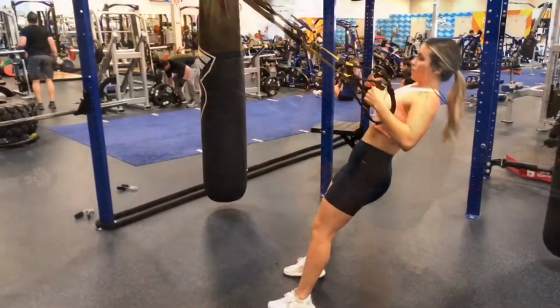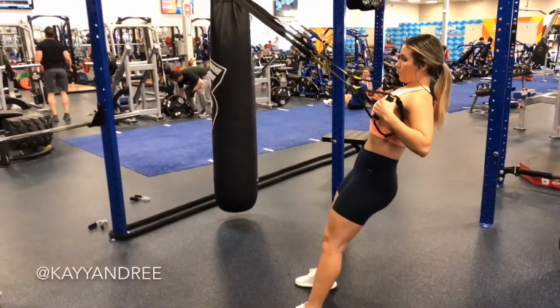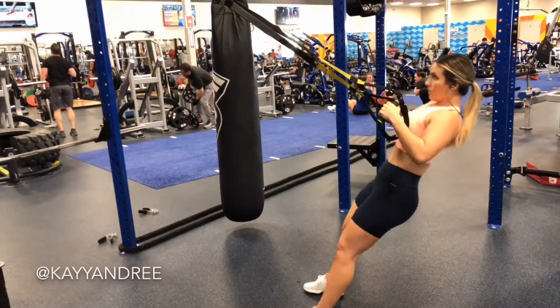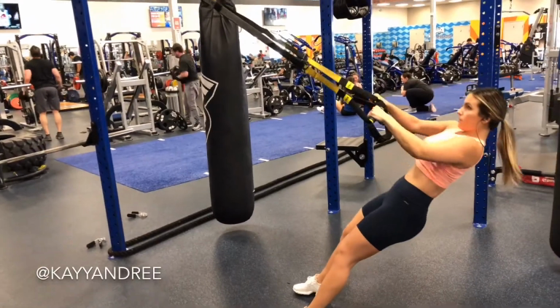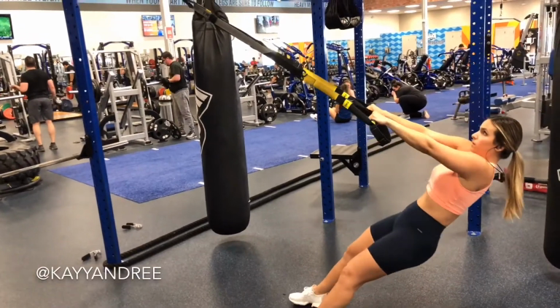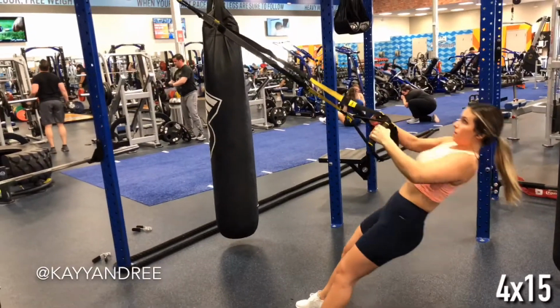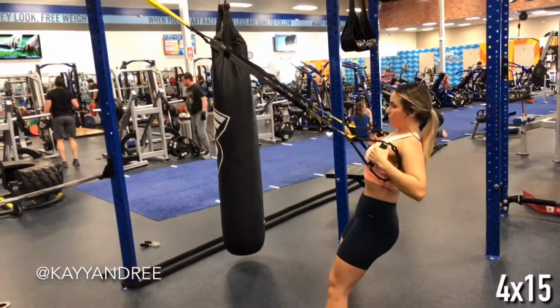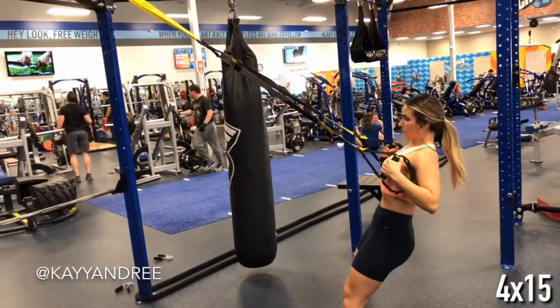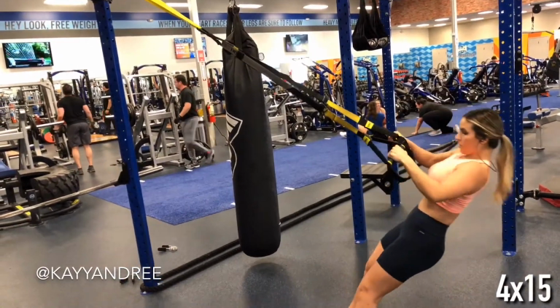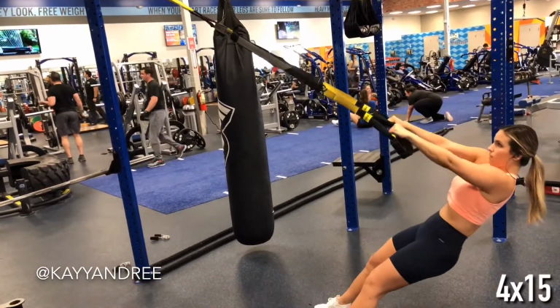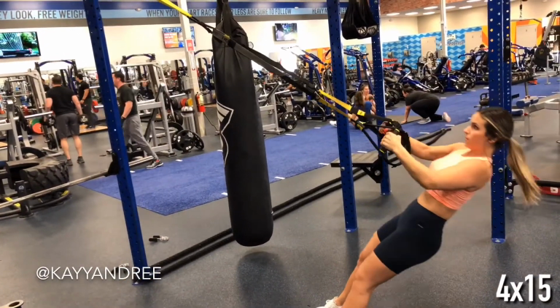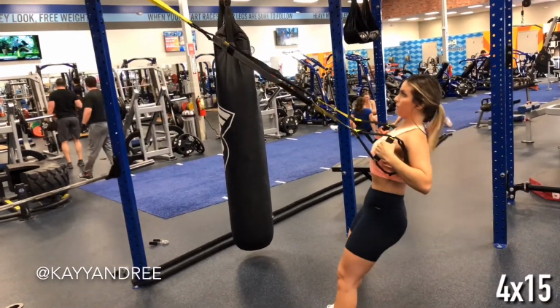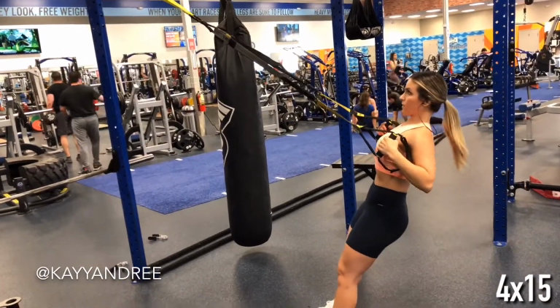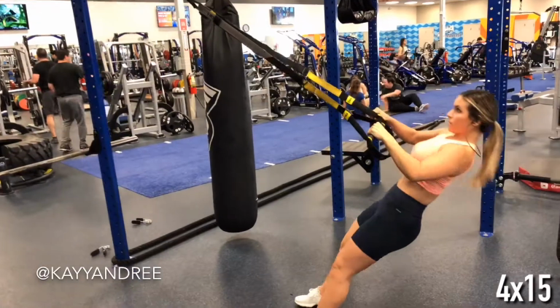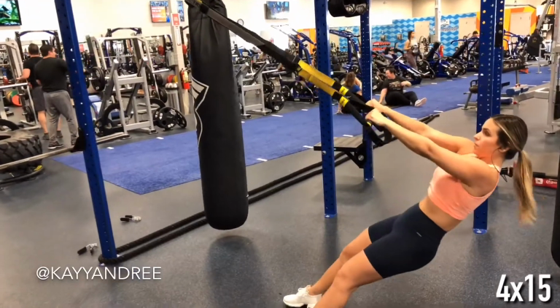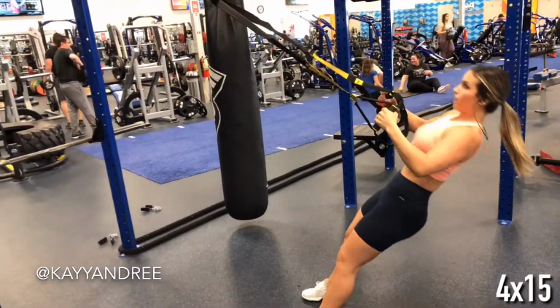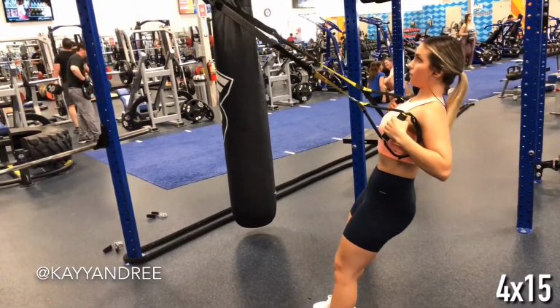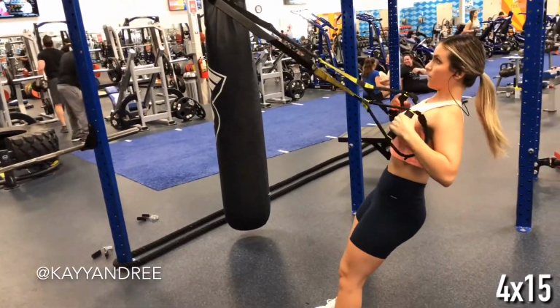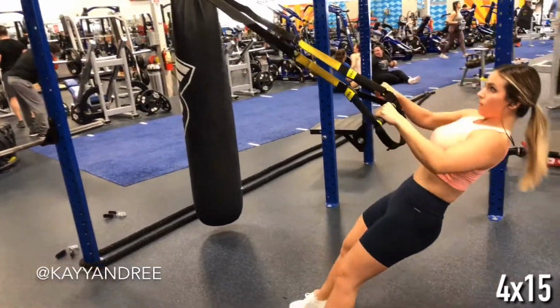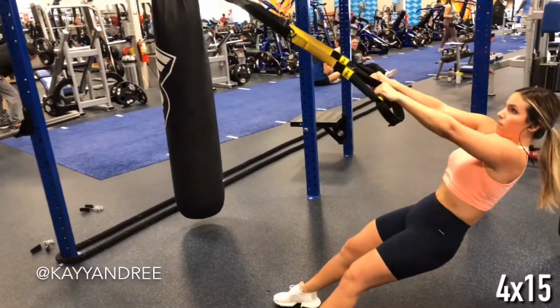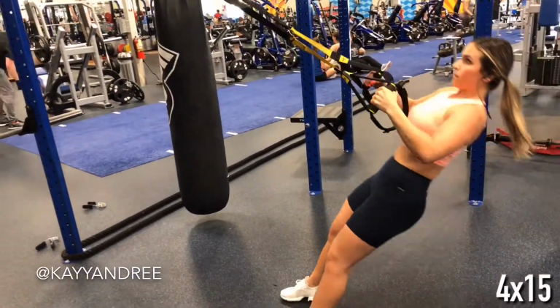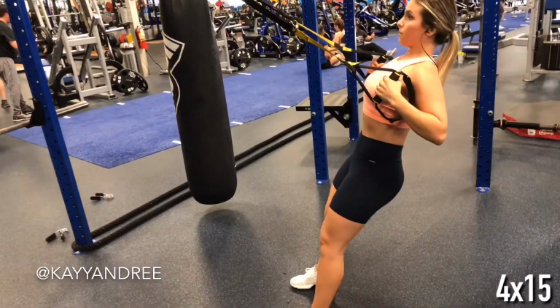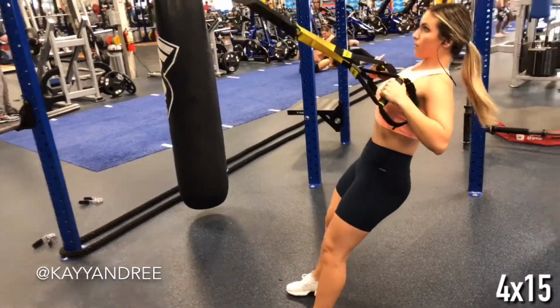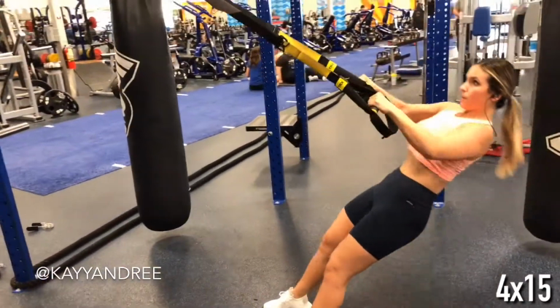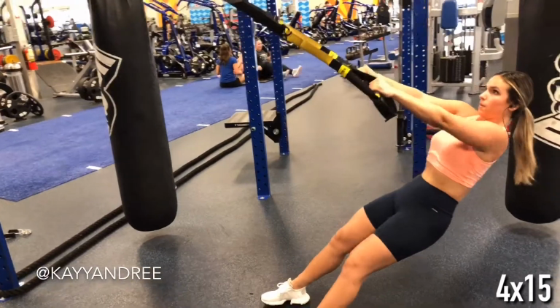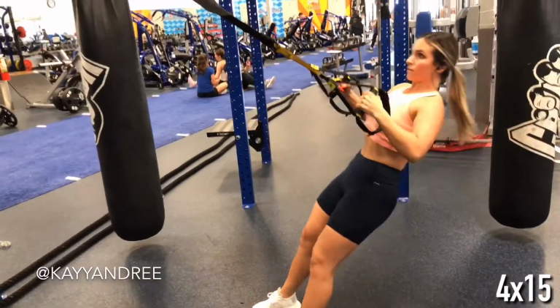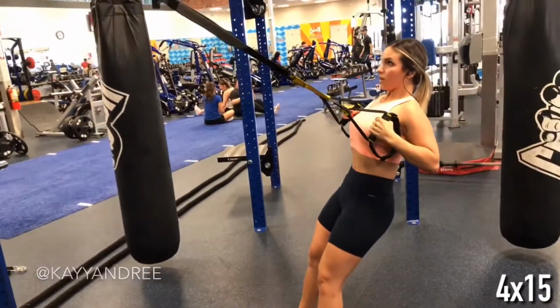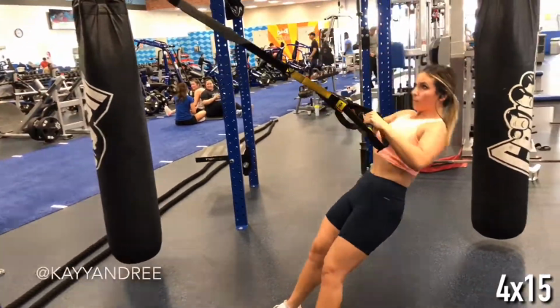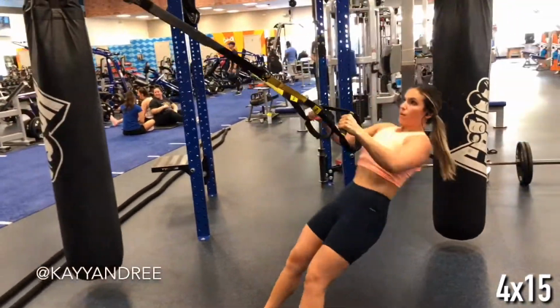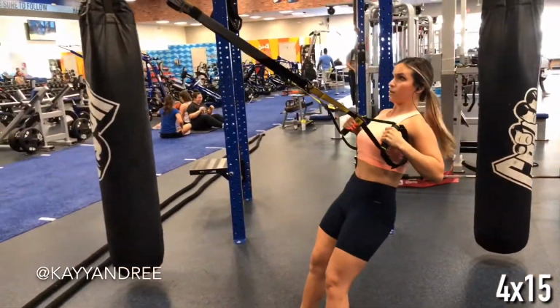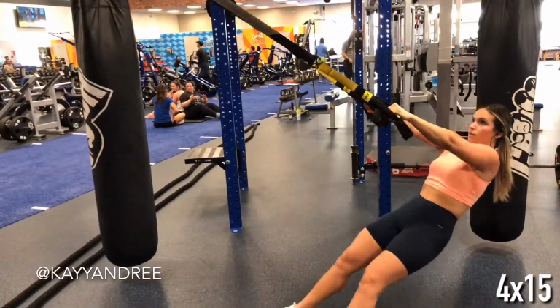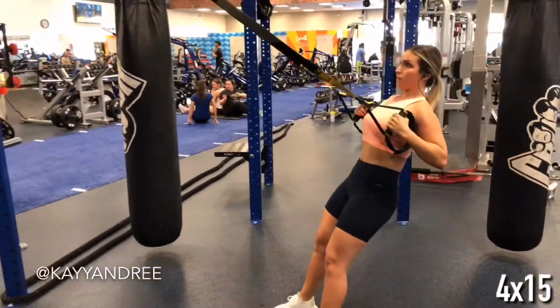The TRX can be a perfect way to switch up your back routine, and you can actually customize it to be as difficult as you want by placing your feet further out from under you. Make sure to keep those legs and core as straight and tight as possible.